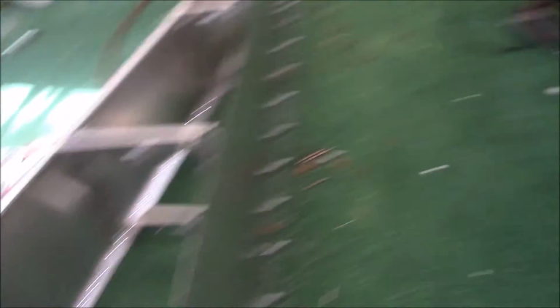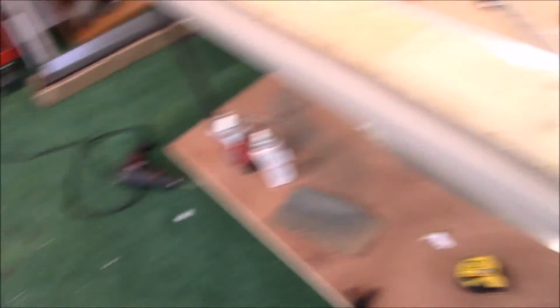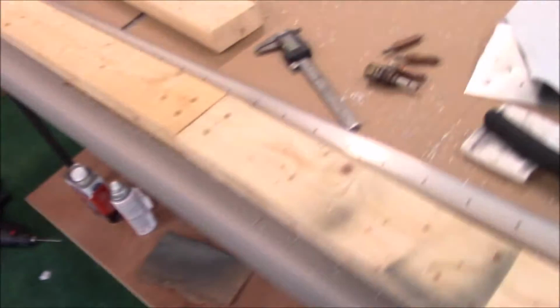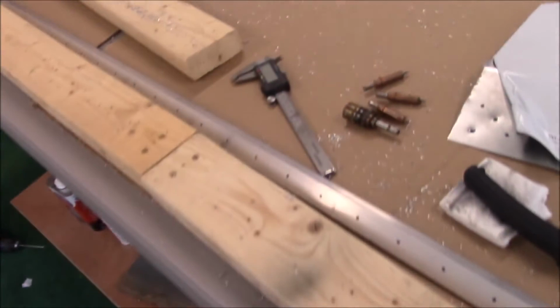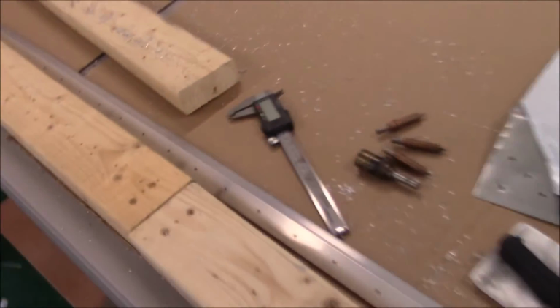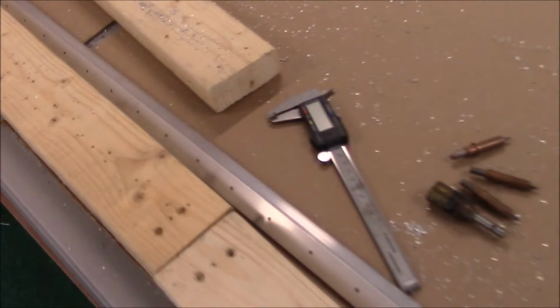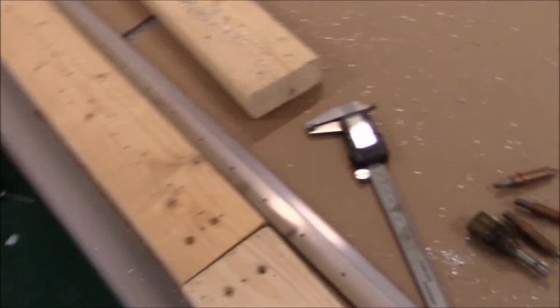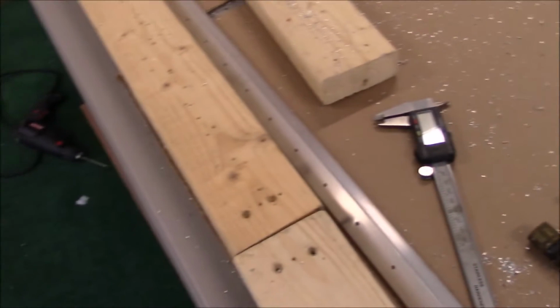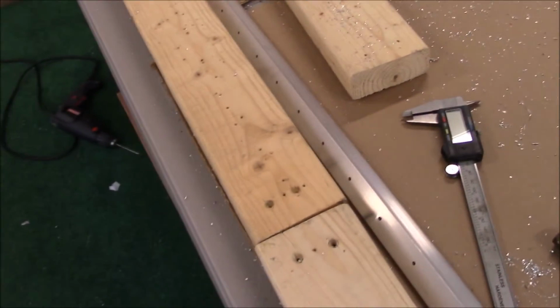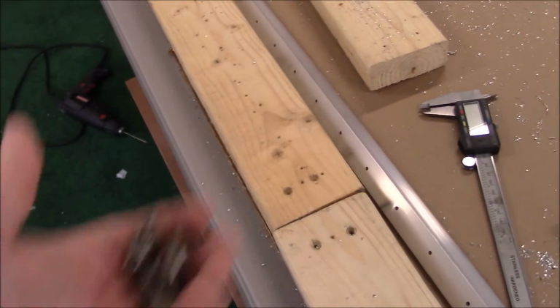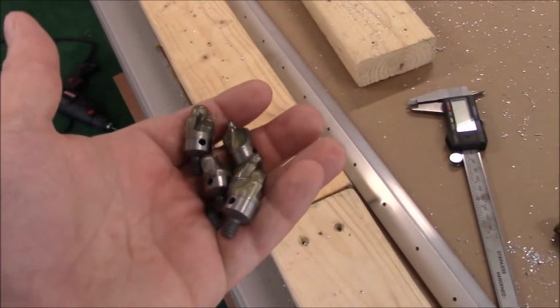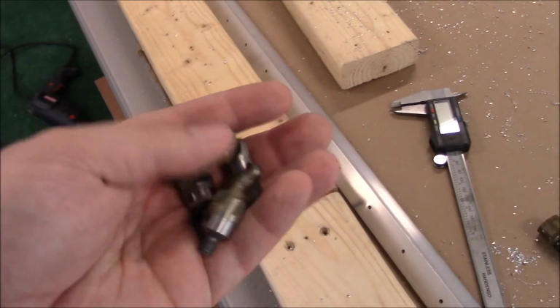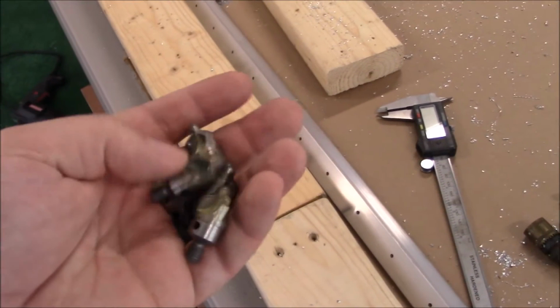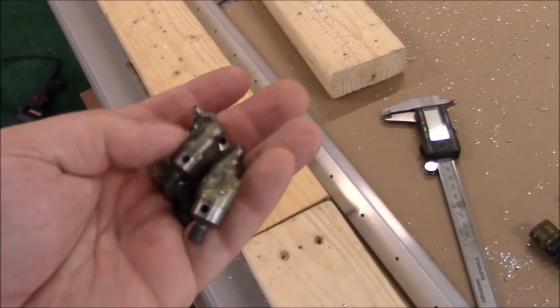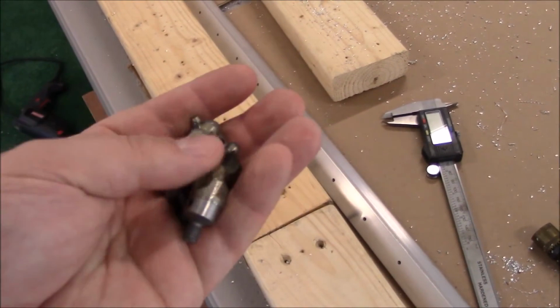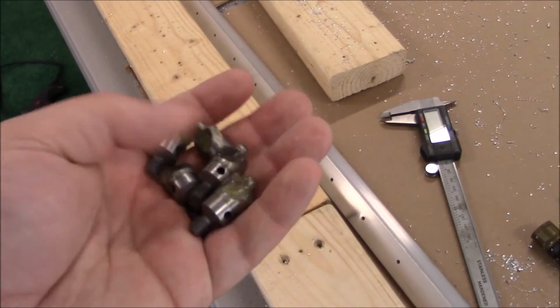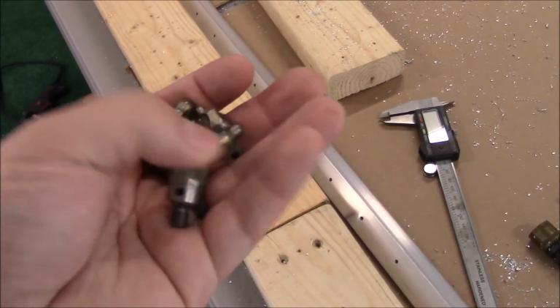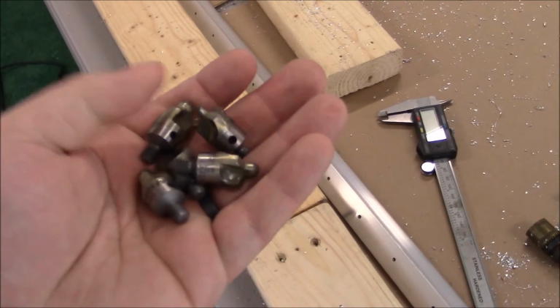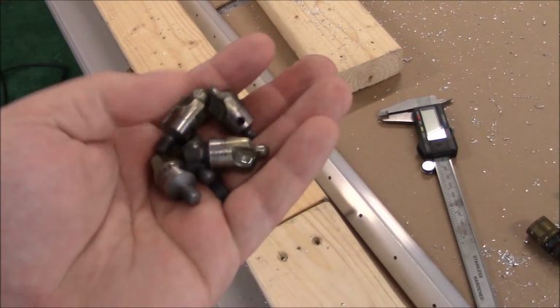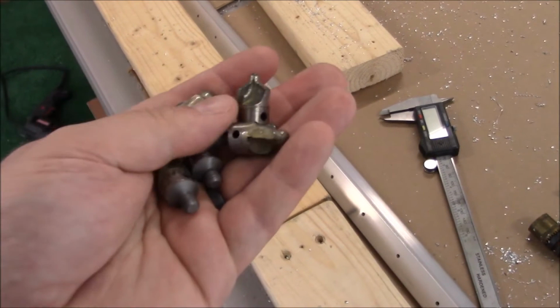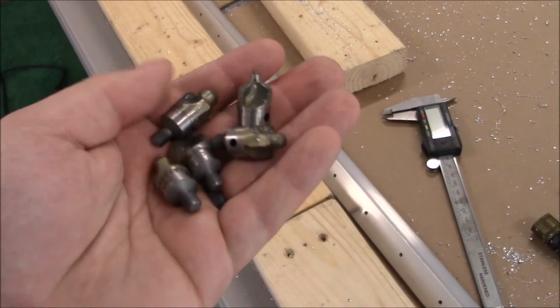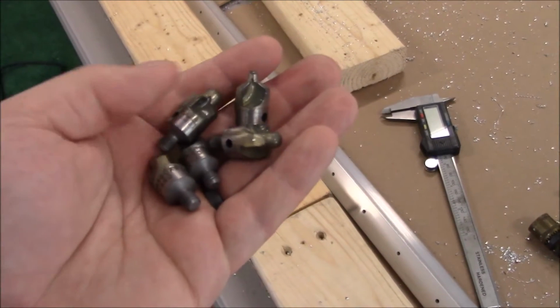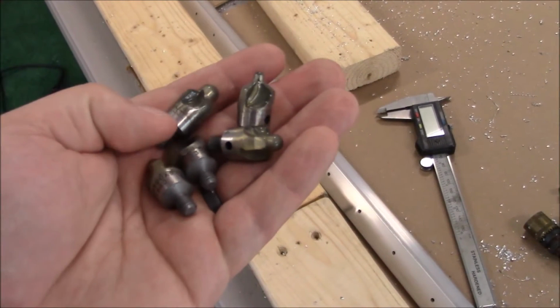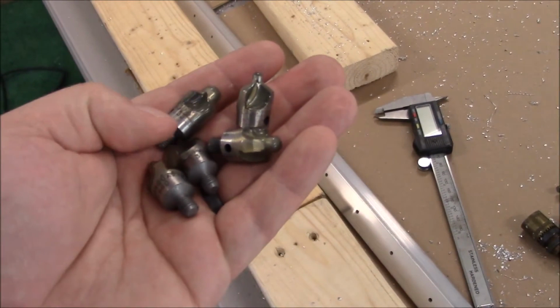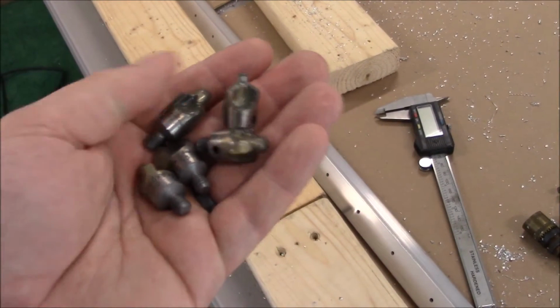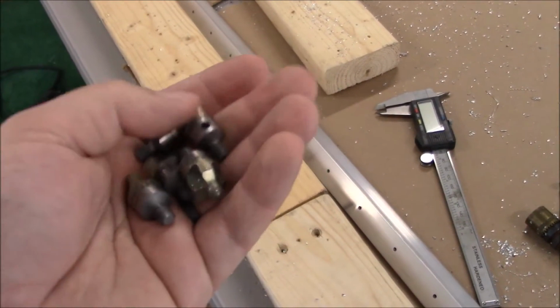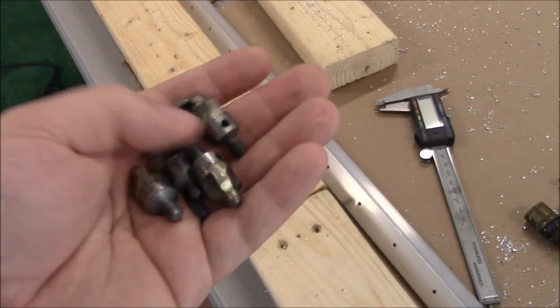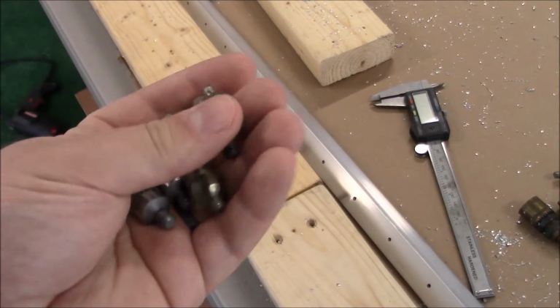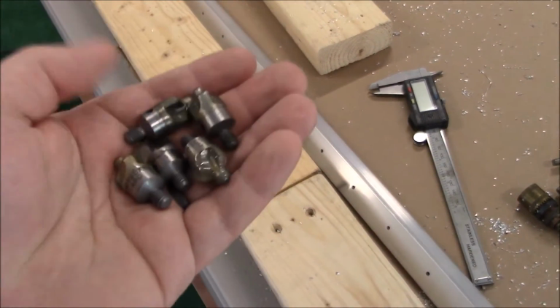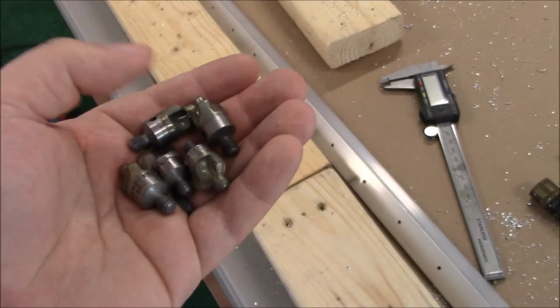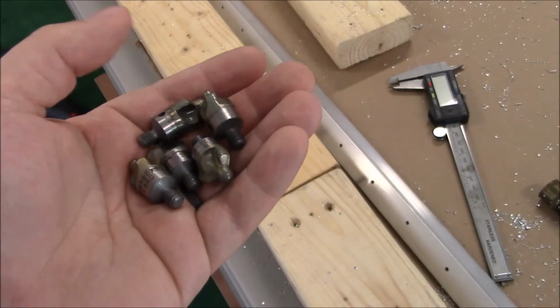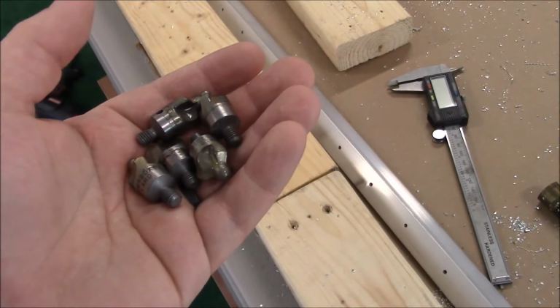I'll go ahead and do some countersinking with the new bits. We've got a 40 size here — they come in all sorts of different sizes. I got them as a kit of five for about $50 including shipping. So now I'm going to keep working on that.